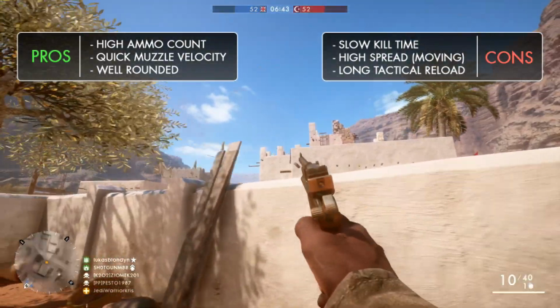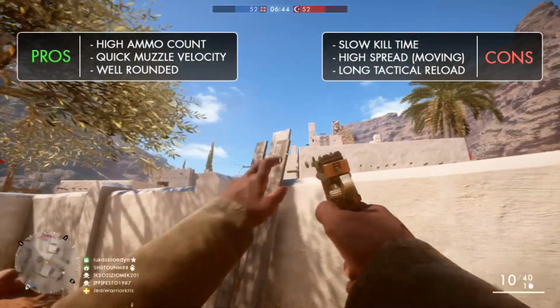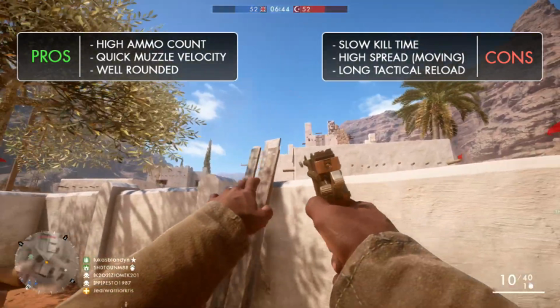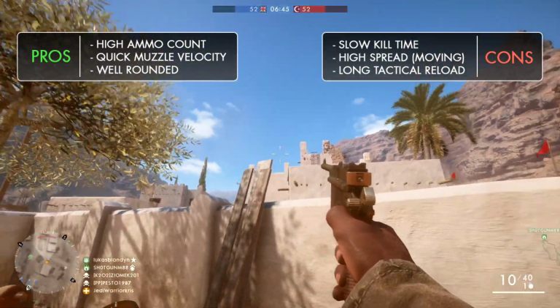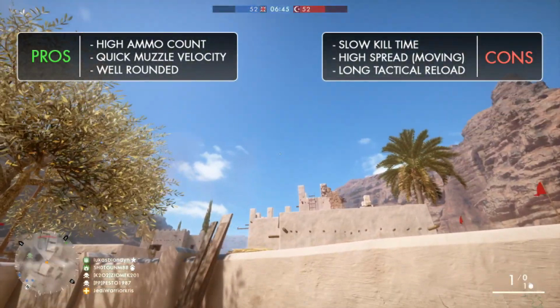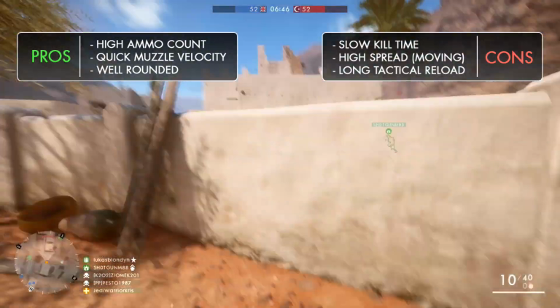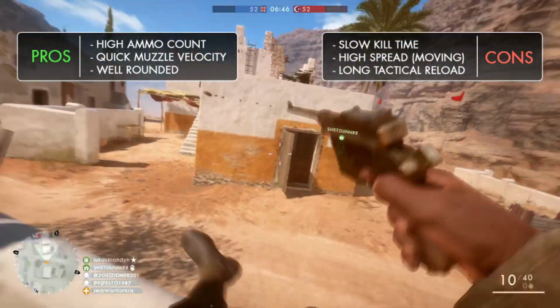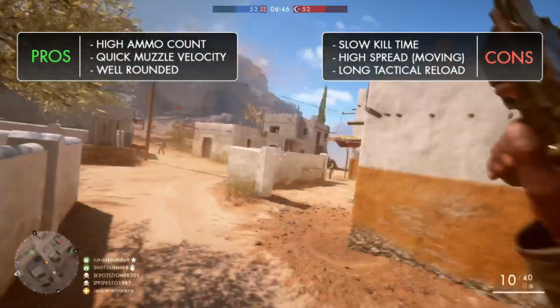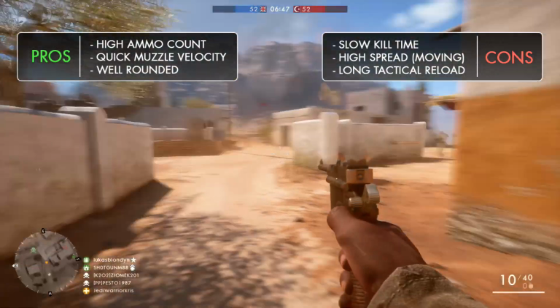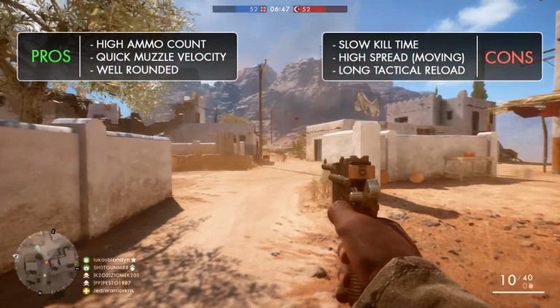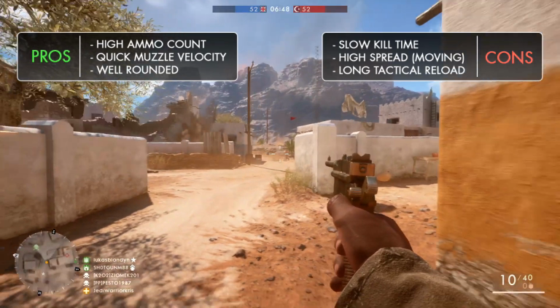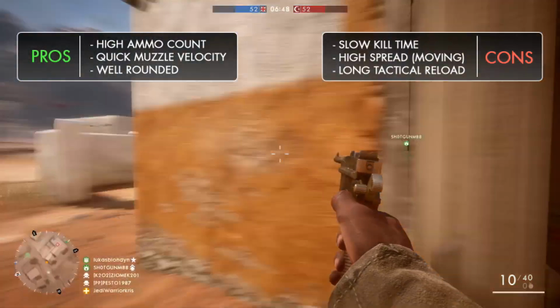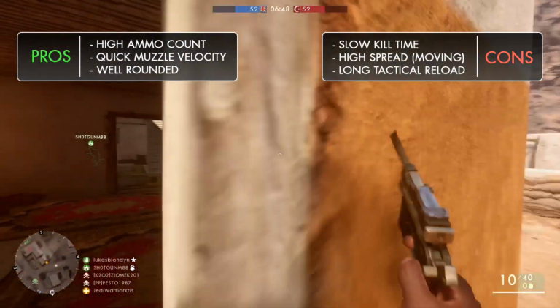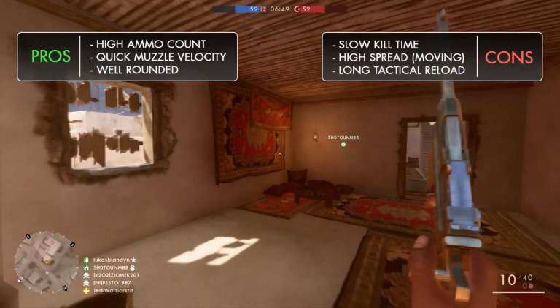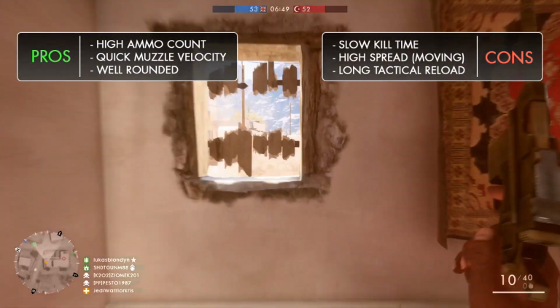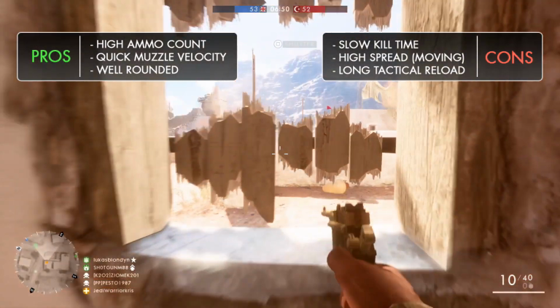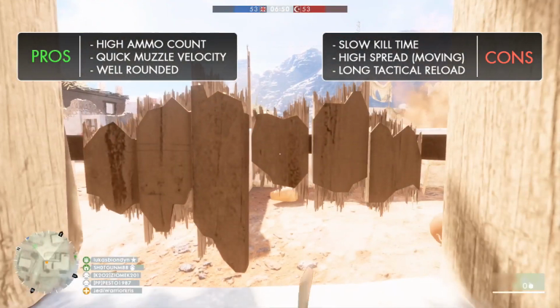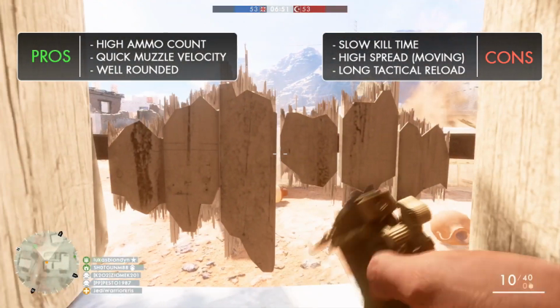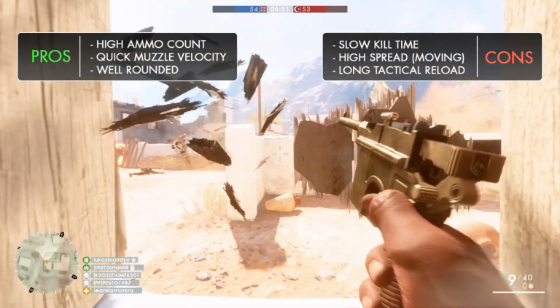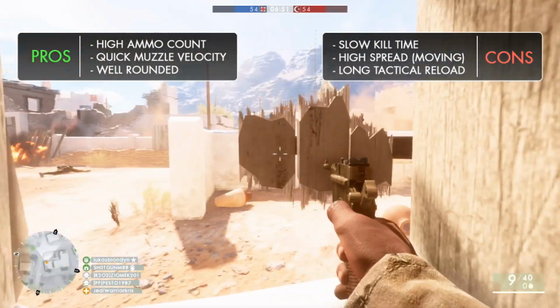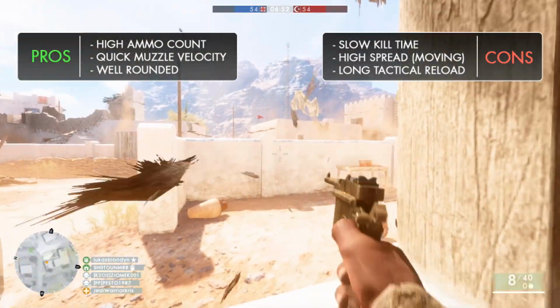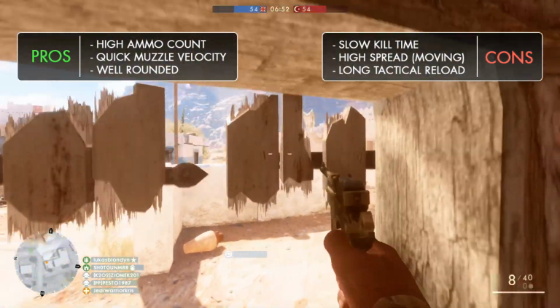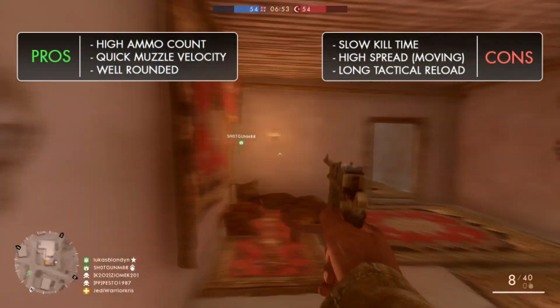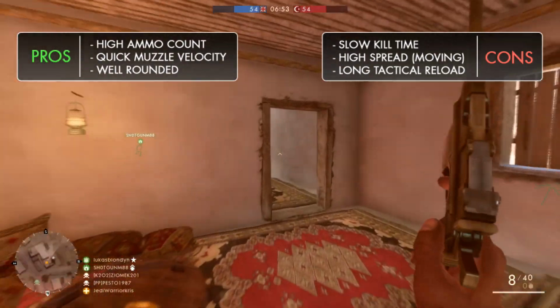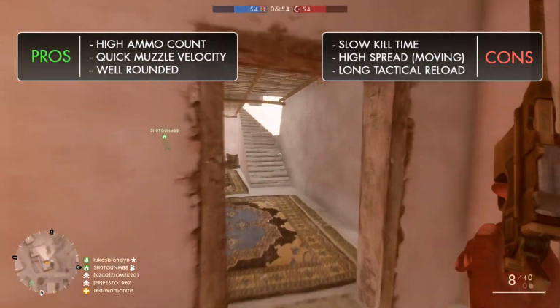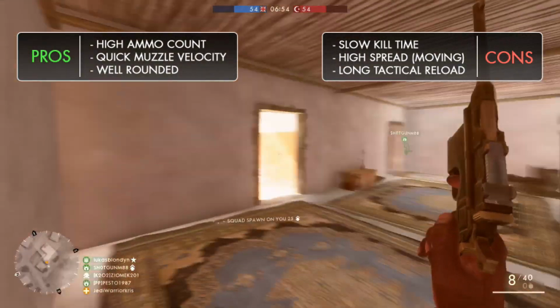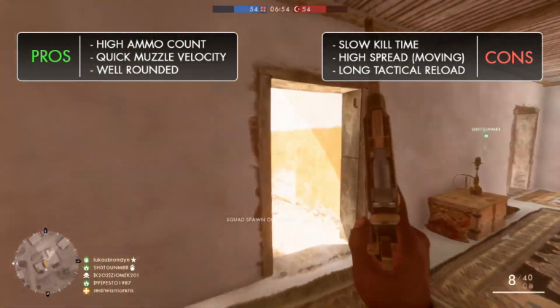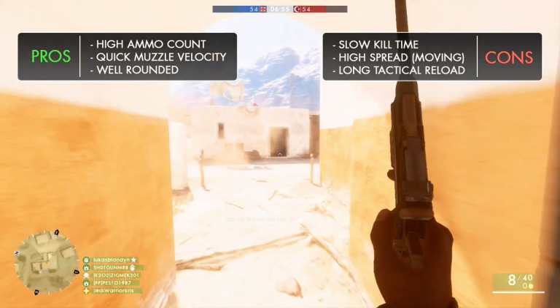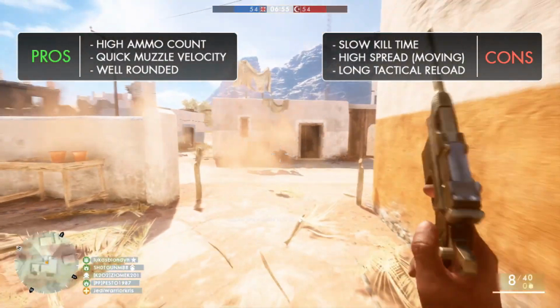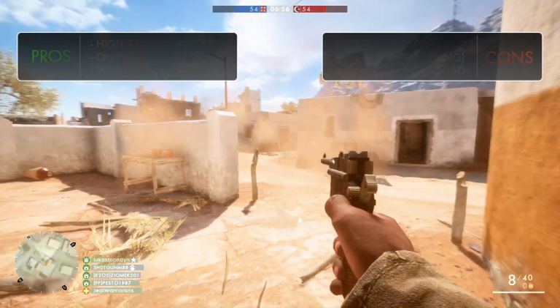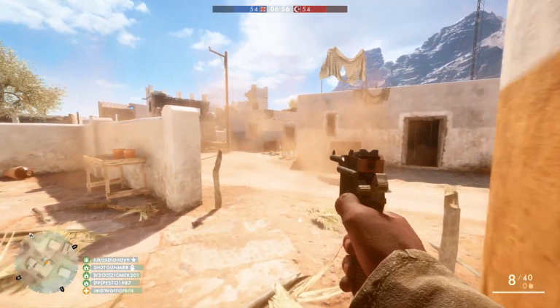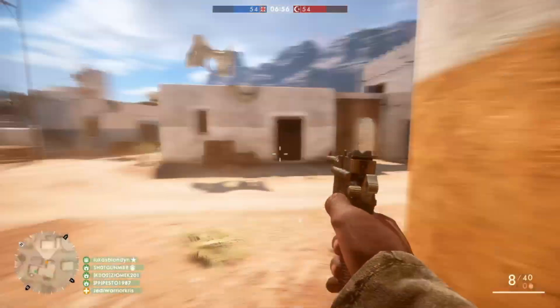Generally, the C96 is a fairly well-rounded weapon in most aspects. It doesn't do anything particularly well to stand out from the crowd, but at the same time it's still a reliable option to pick, ensuring you've got enough rounds to finish the gunfight.